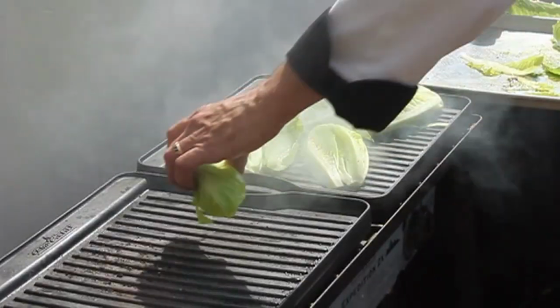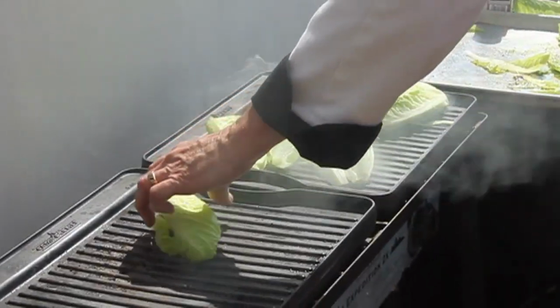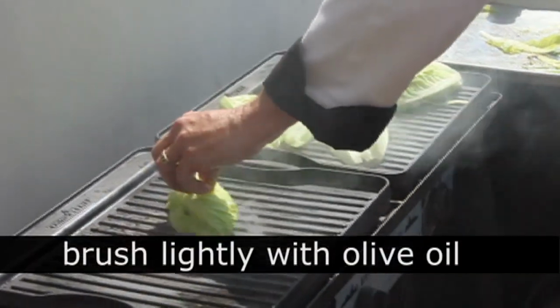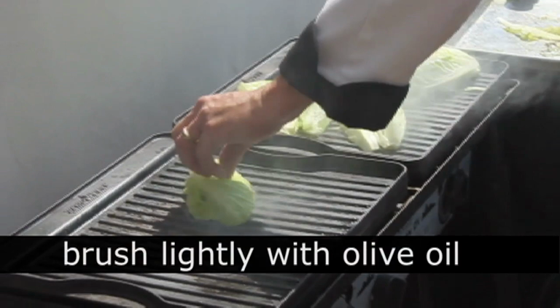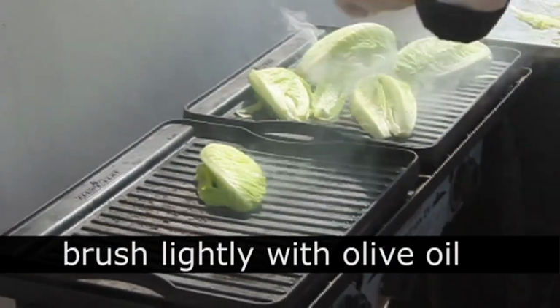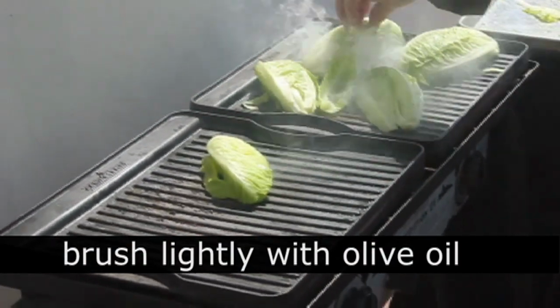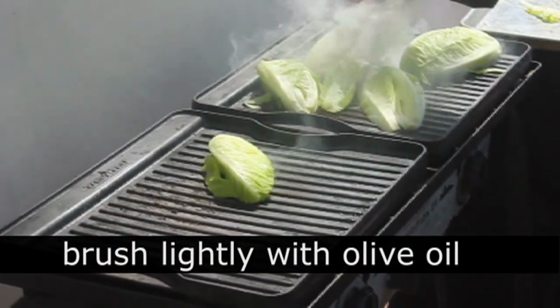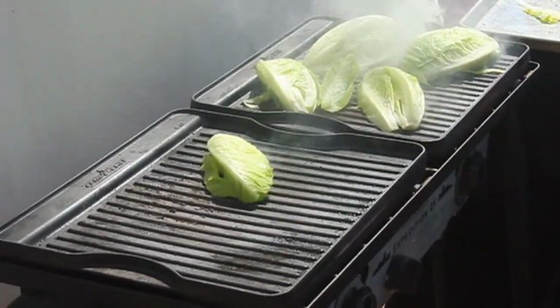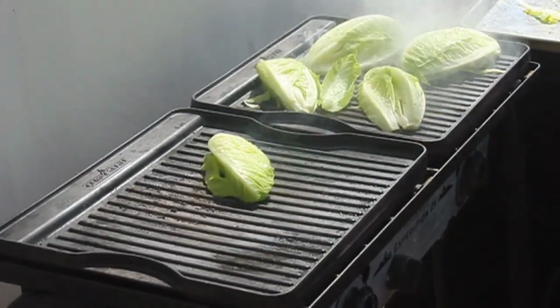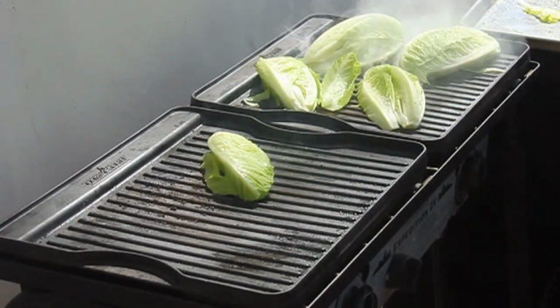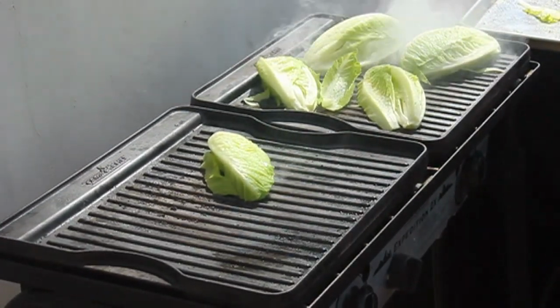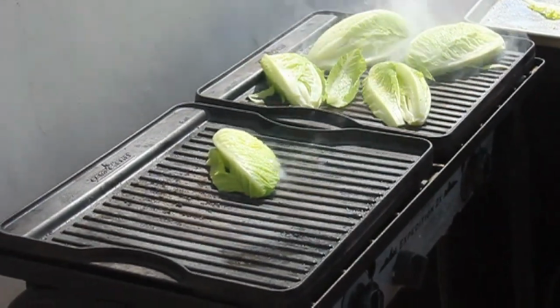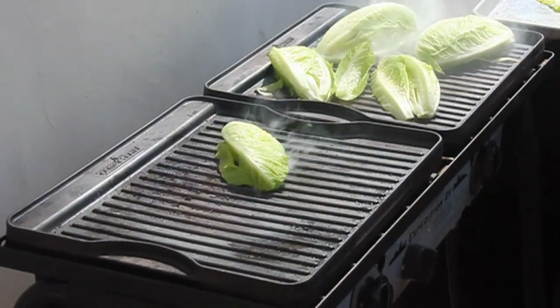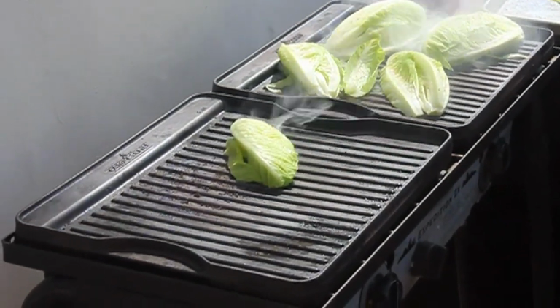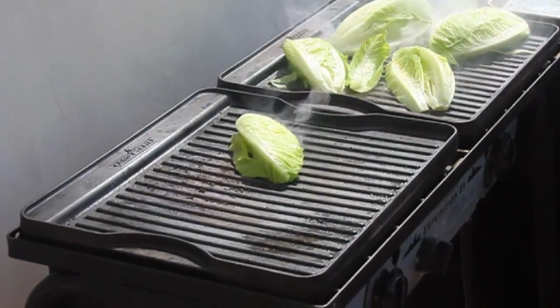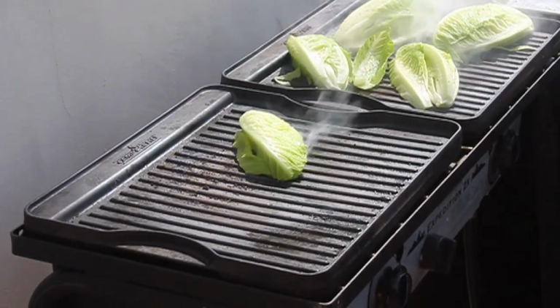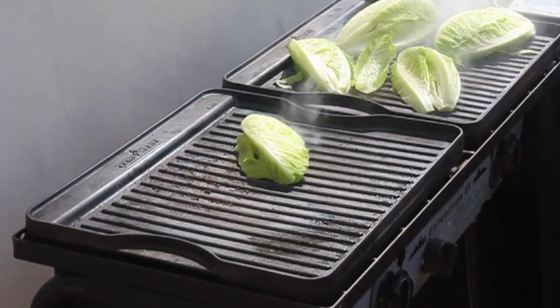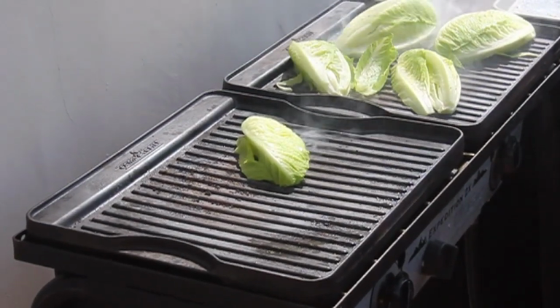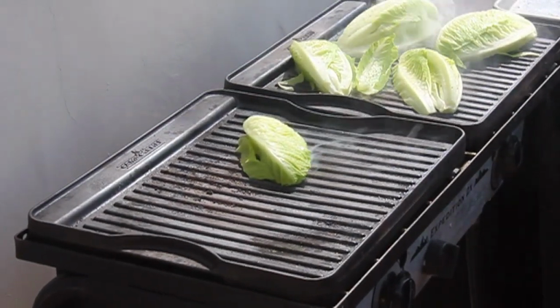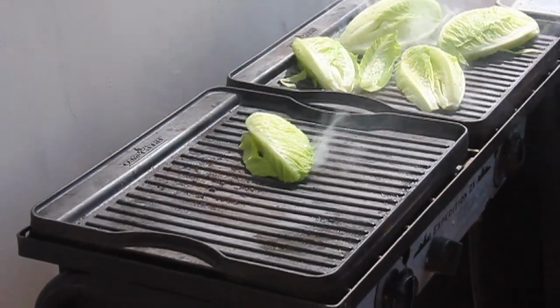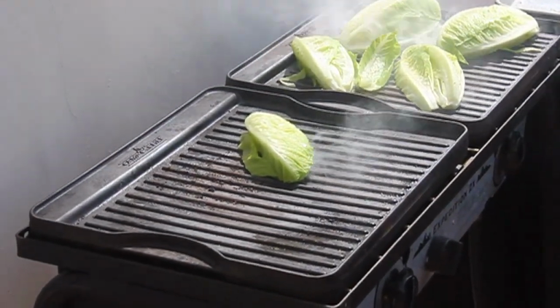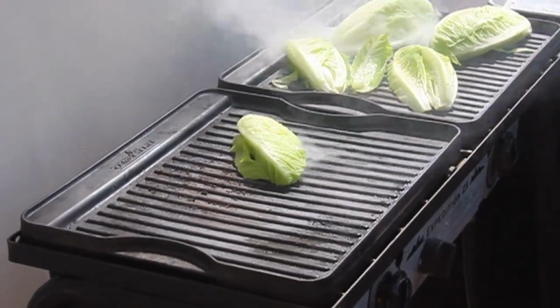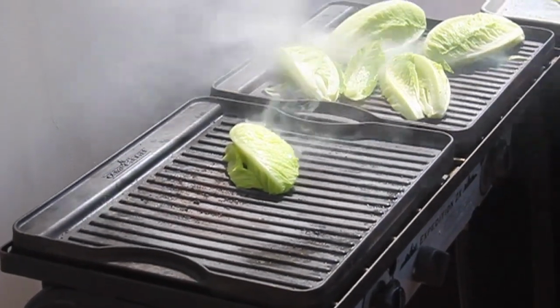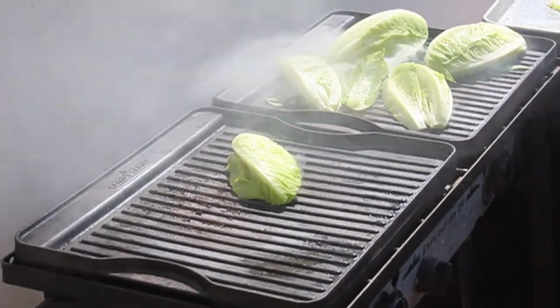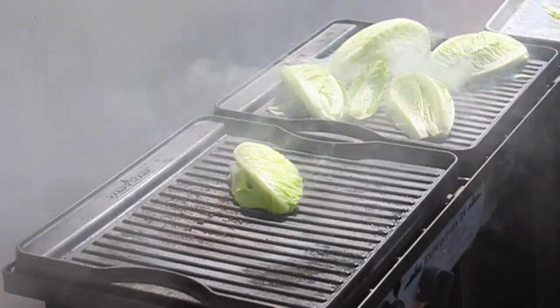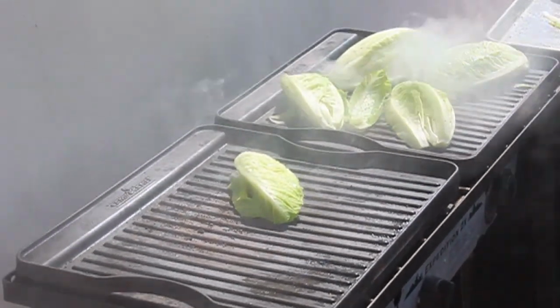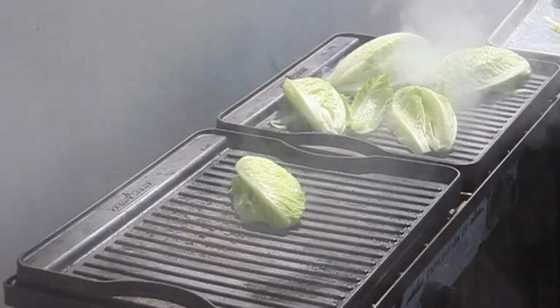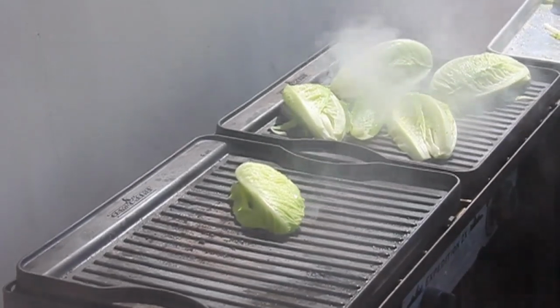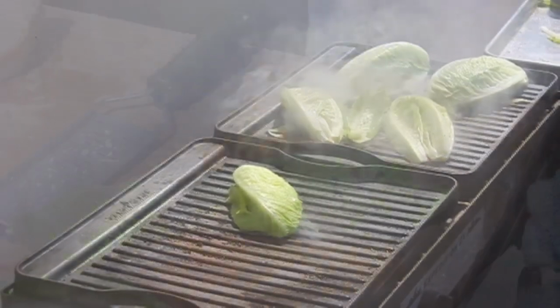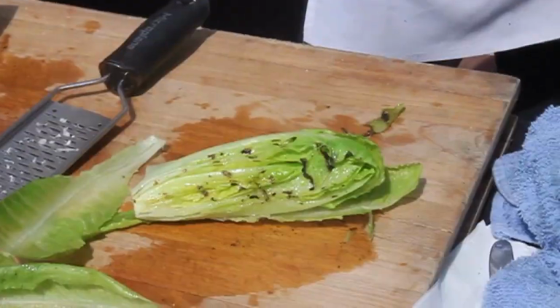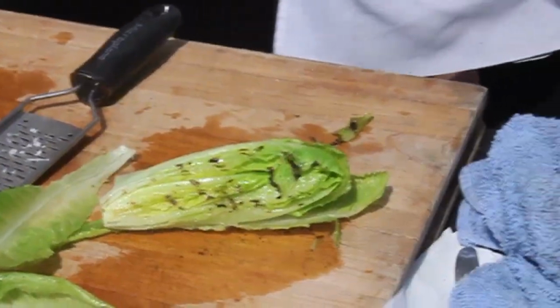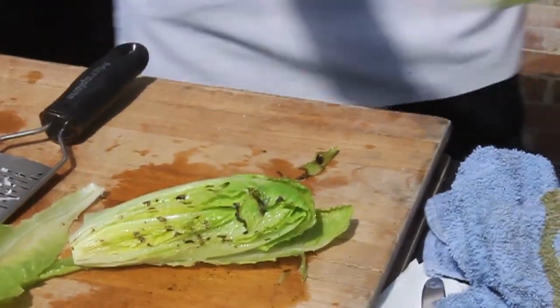You're going to brush it with olive oil, and you're going to lay them down cut side down for two minutes. It's just going to lightly caramelize the surface, get a little bit of a smoky flavor into the lettuce, but the inside is still going to stay cool and crisp.